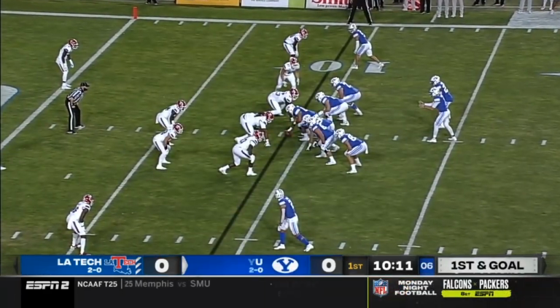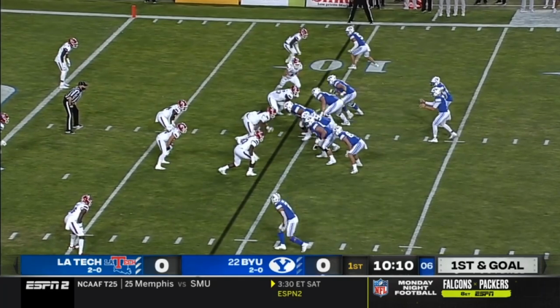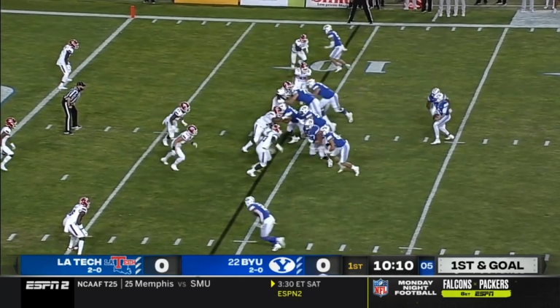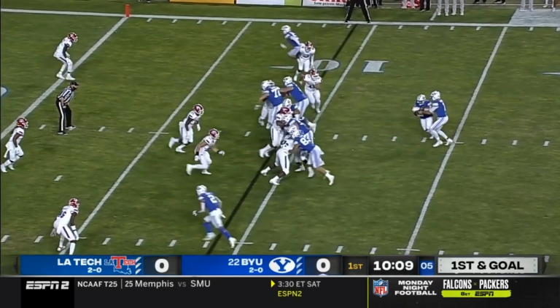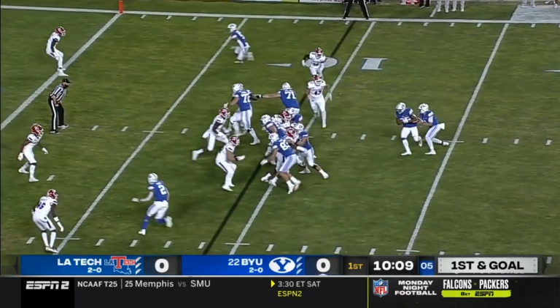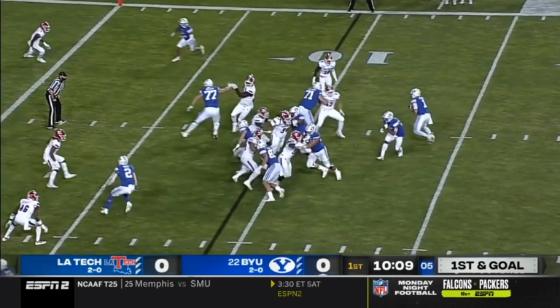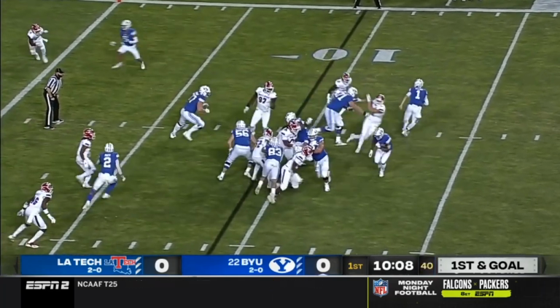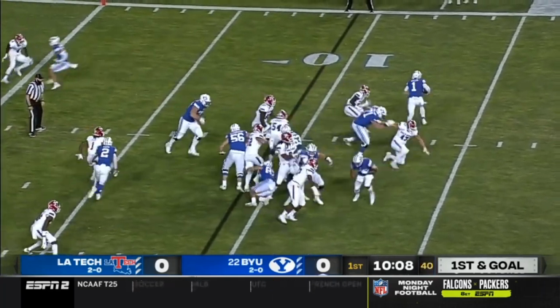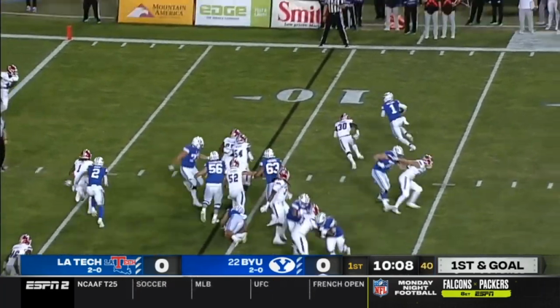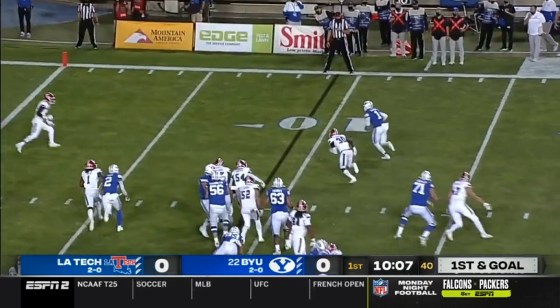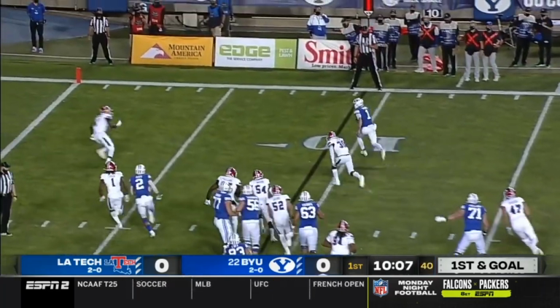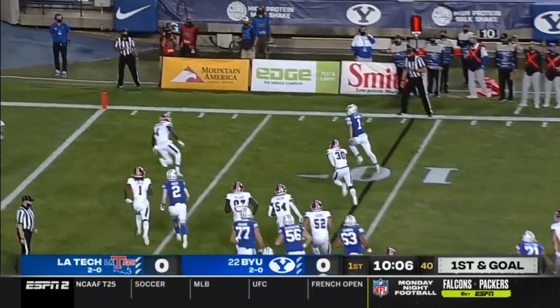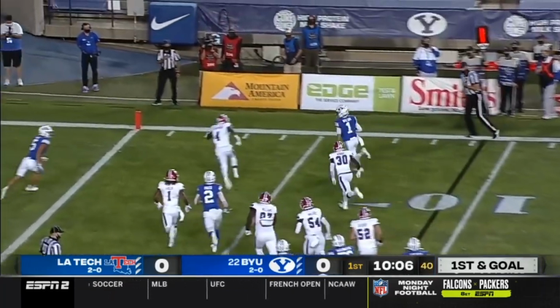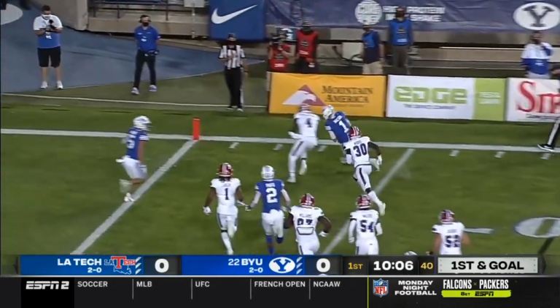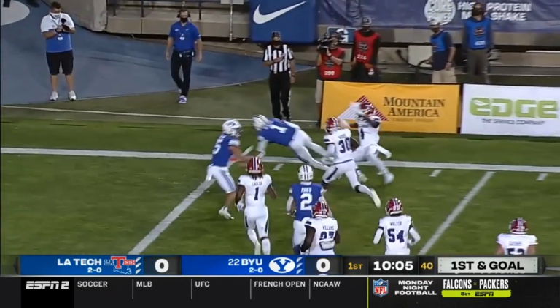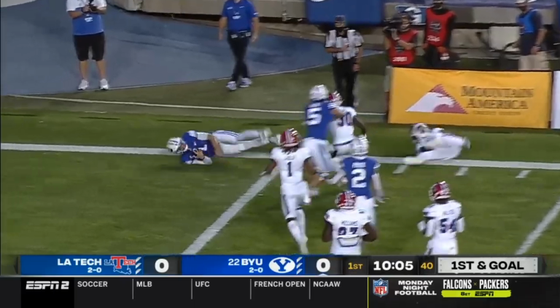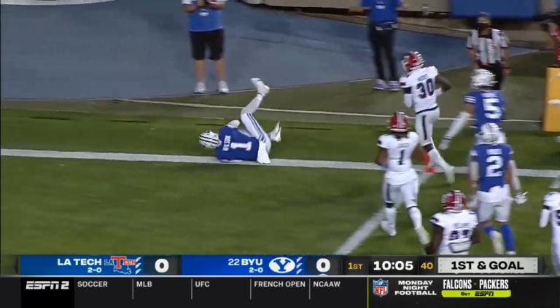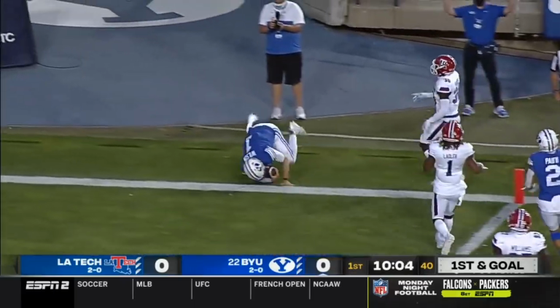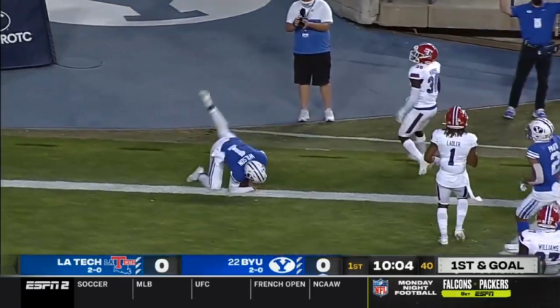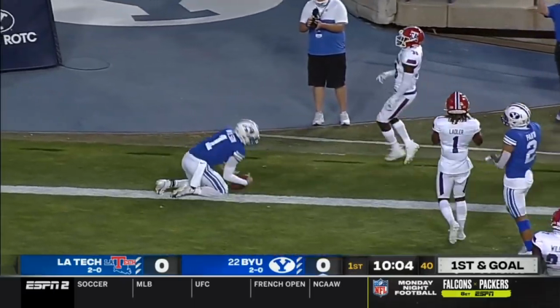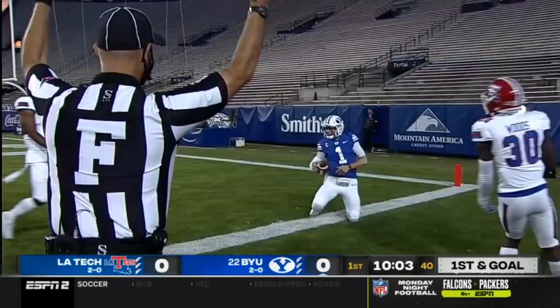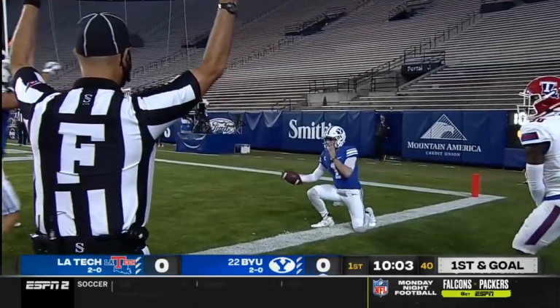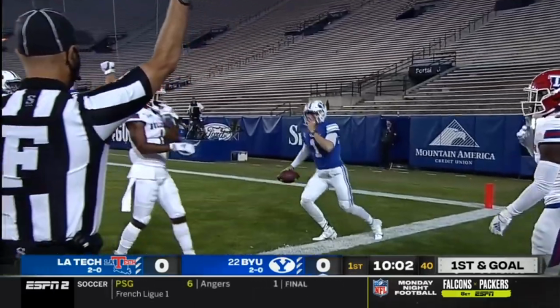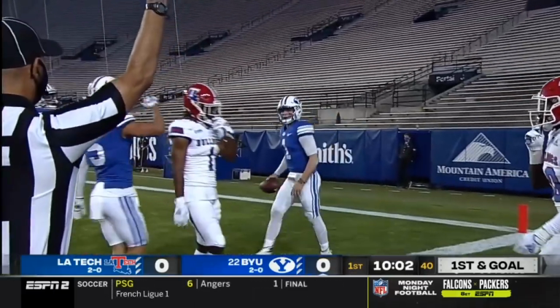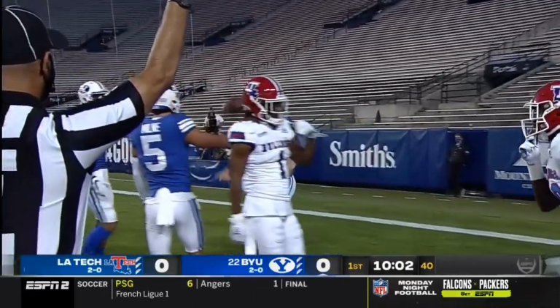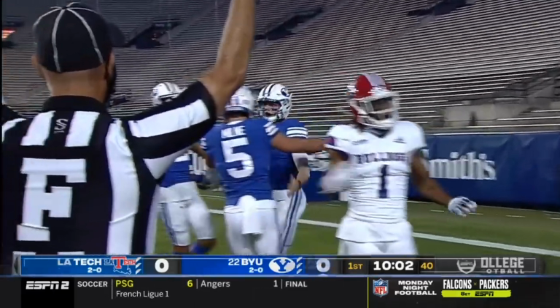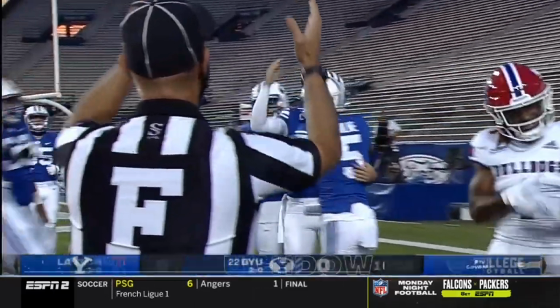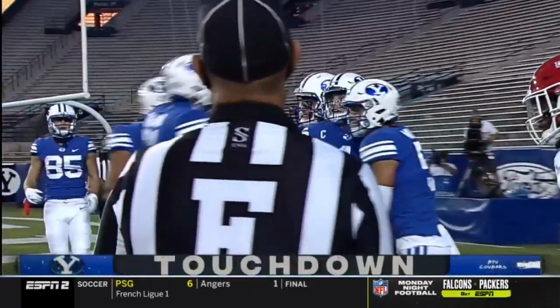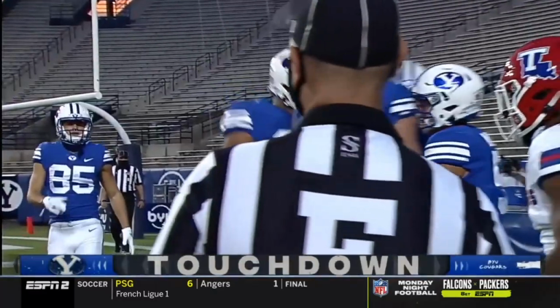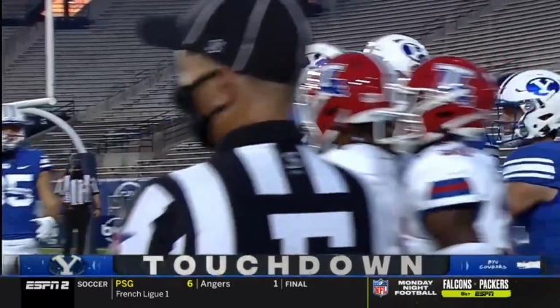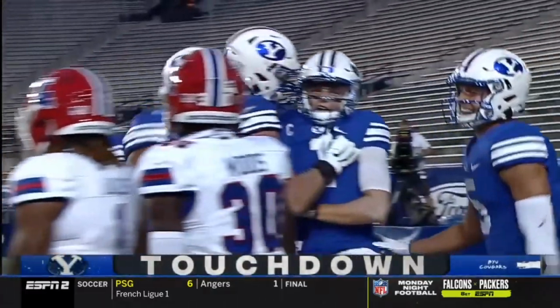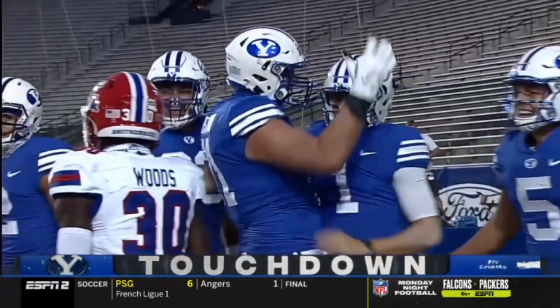The ball is spotted just inside the 10. Zach Wilson fakes it and keeps it himself — the speed — and he dives for the end zone. Touchdown! What a fake.